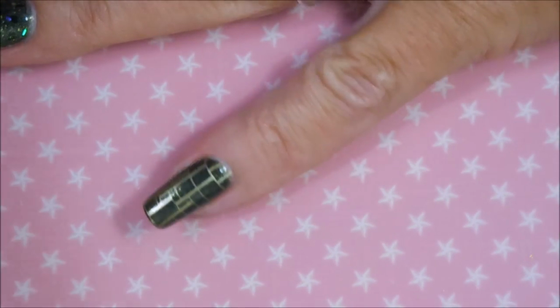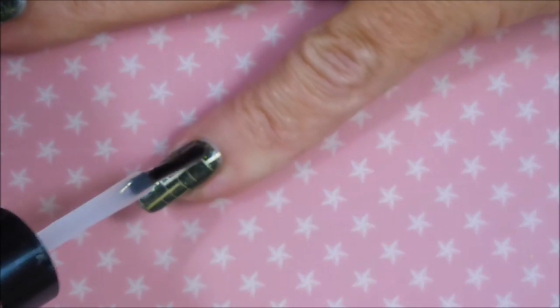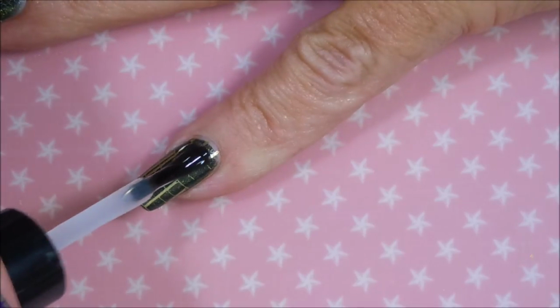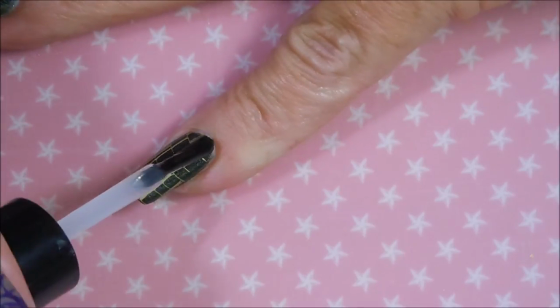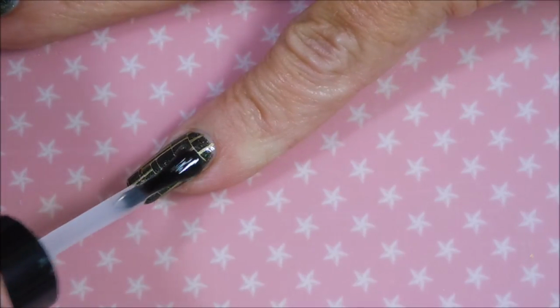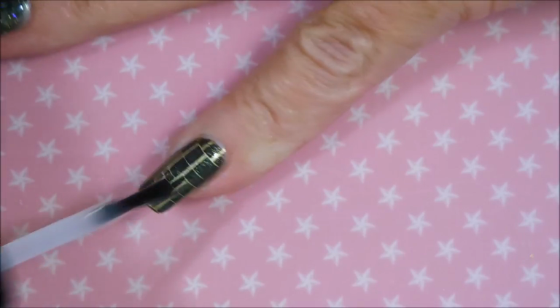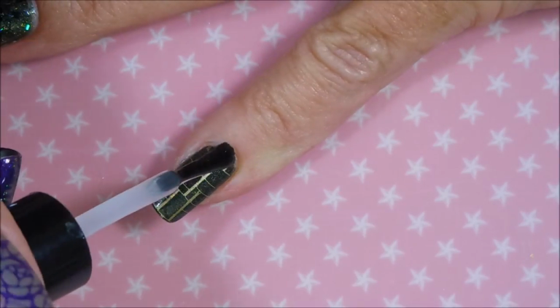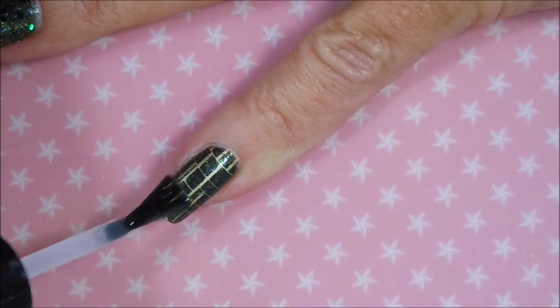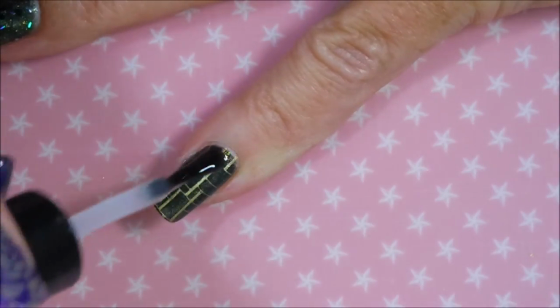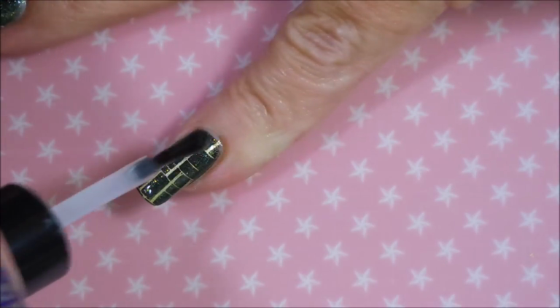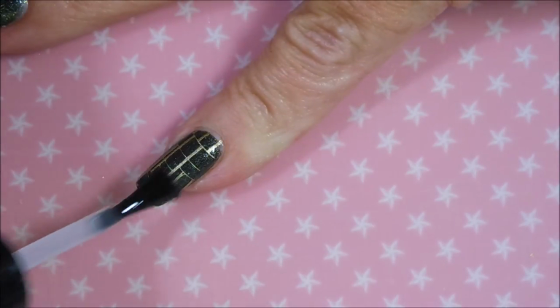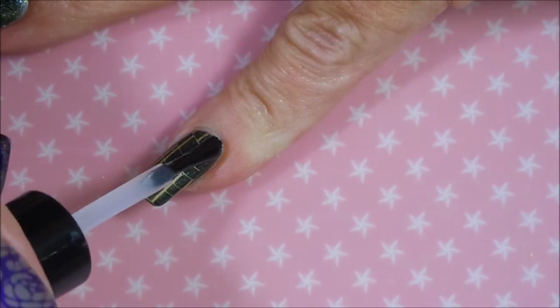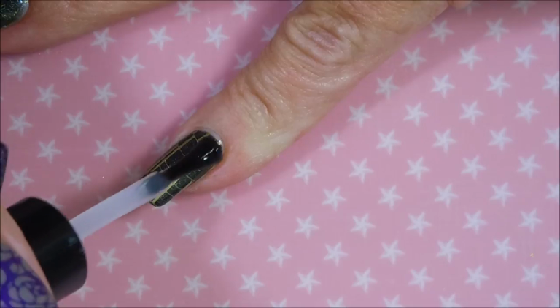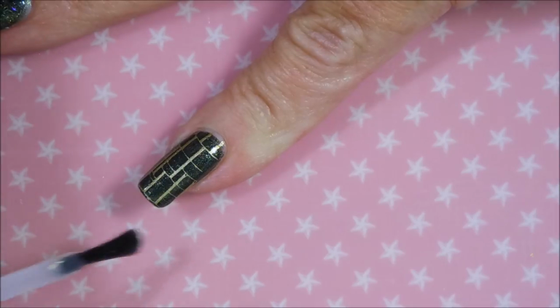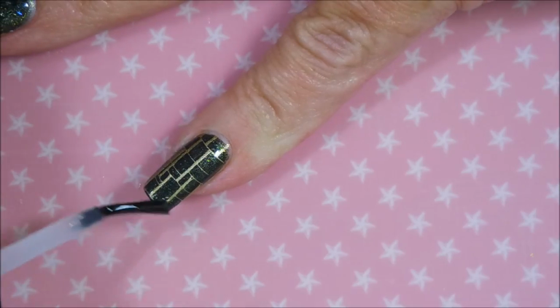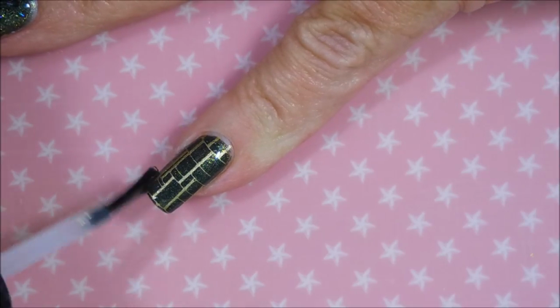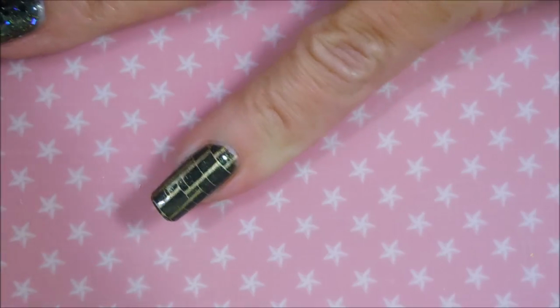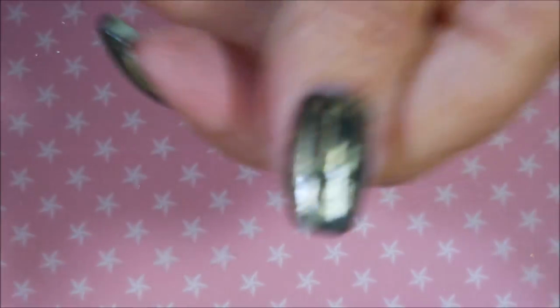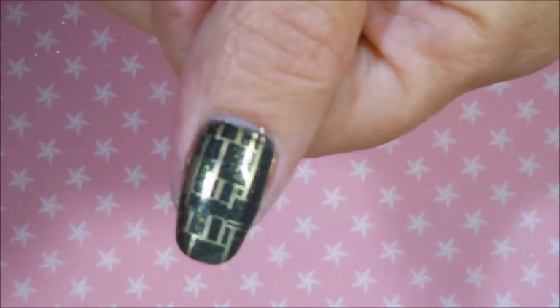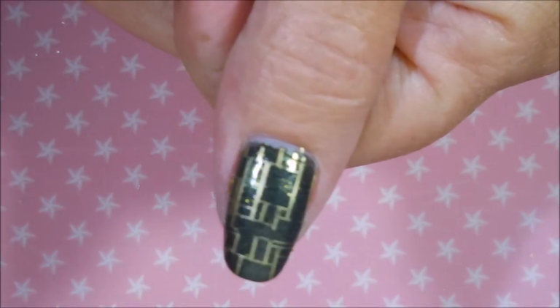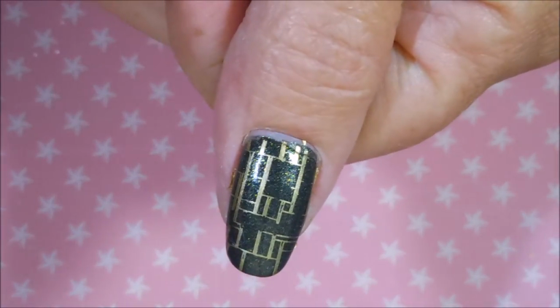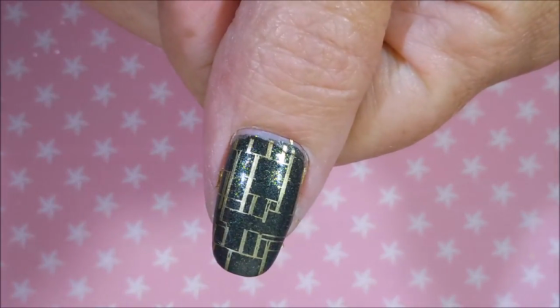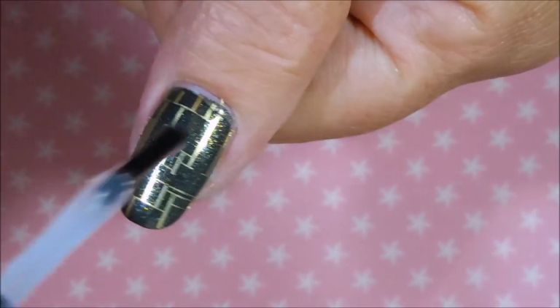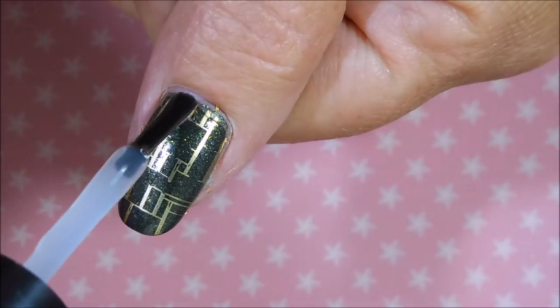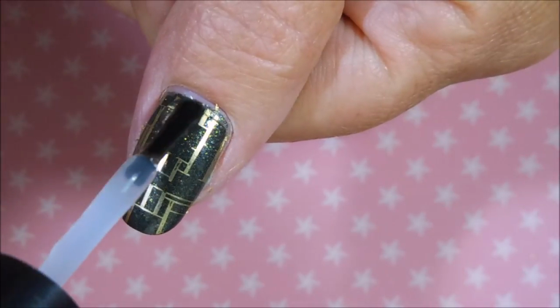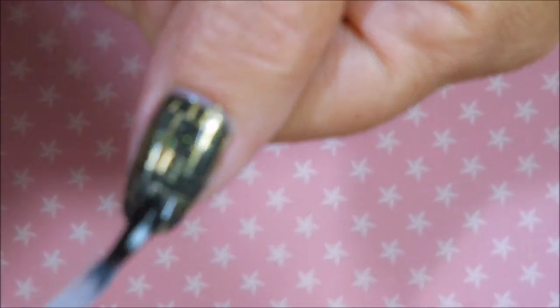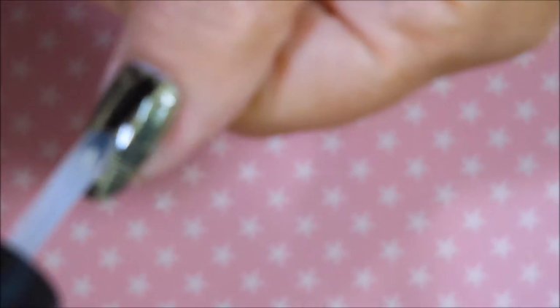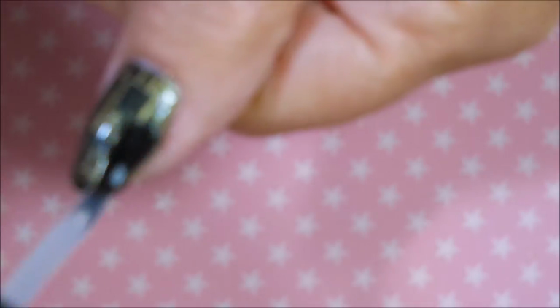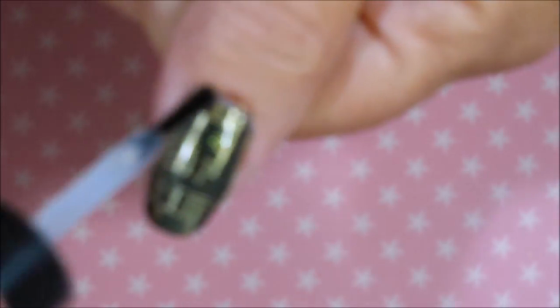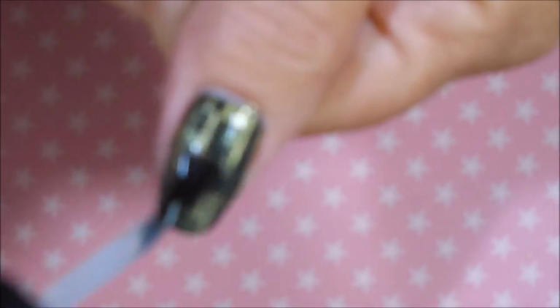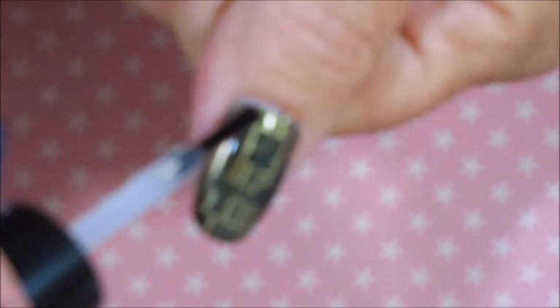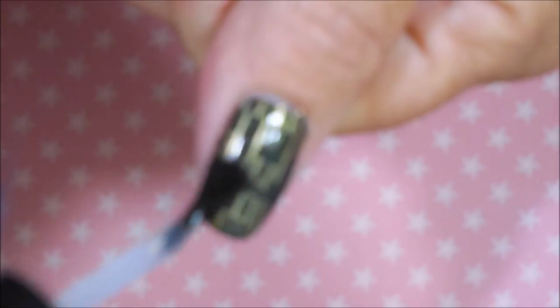We're going to cover this one up too and seal that design in. I really did like this one — it was a little funky, a little different. We're going to do that thumb too. I did the same image on my thumb too.